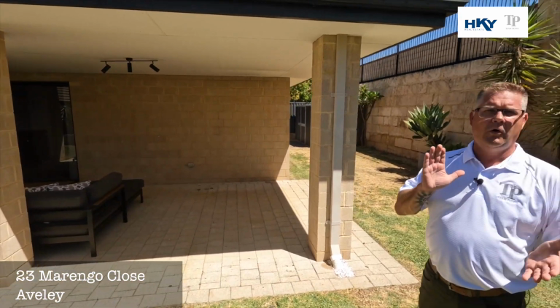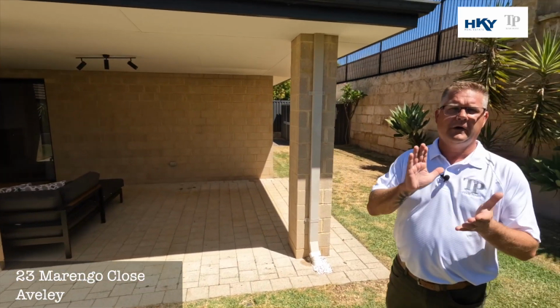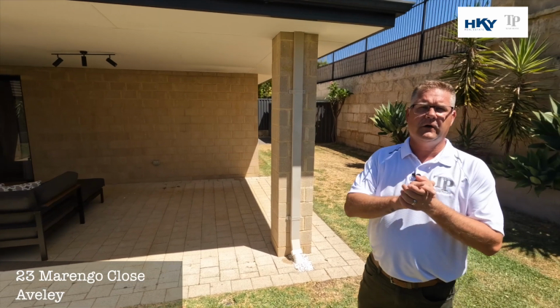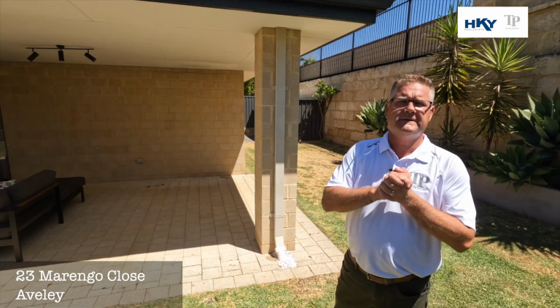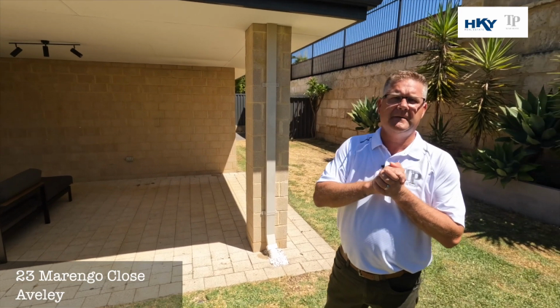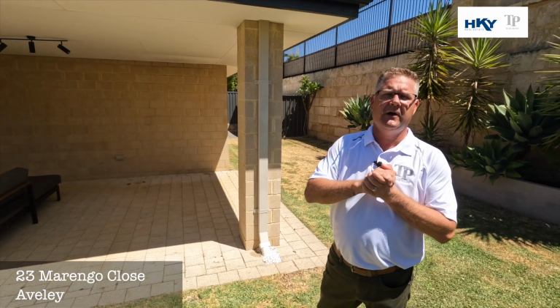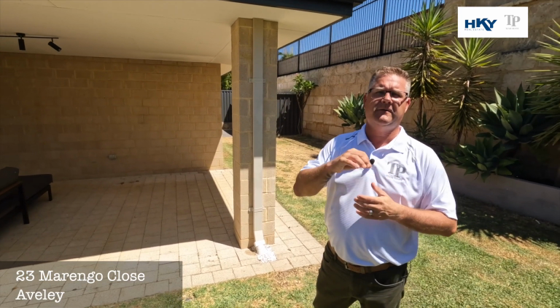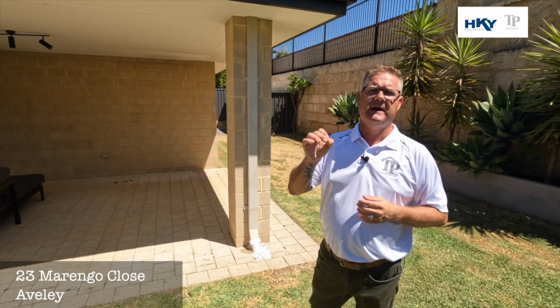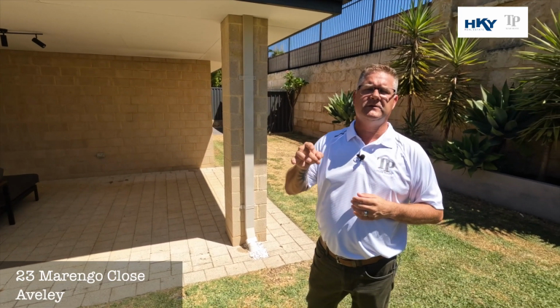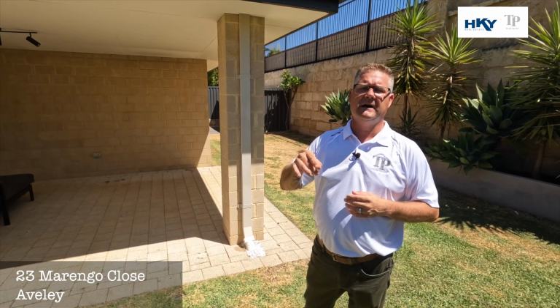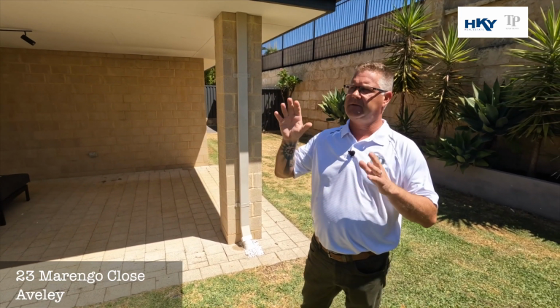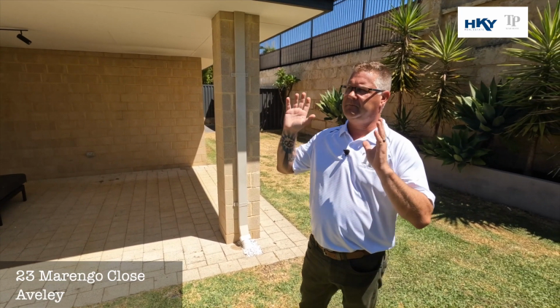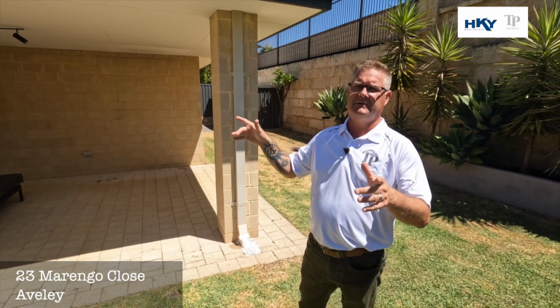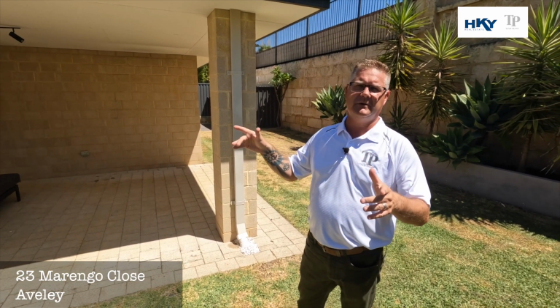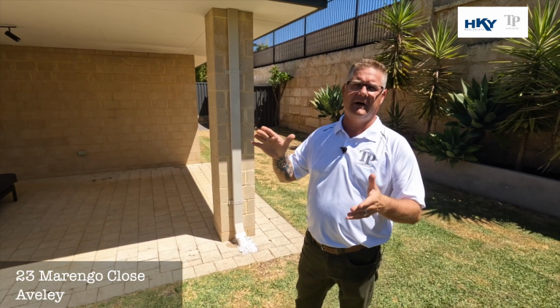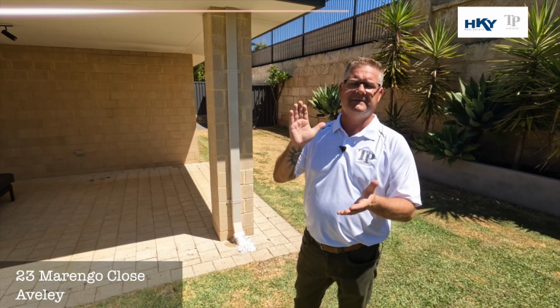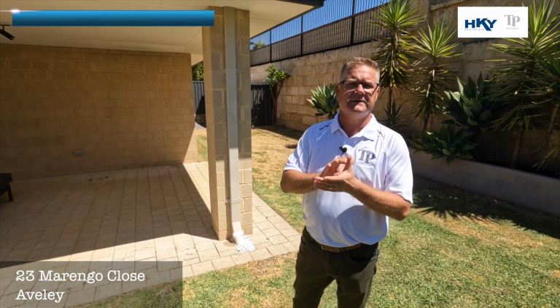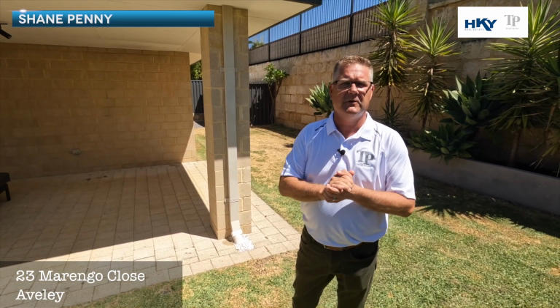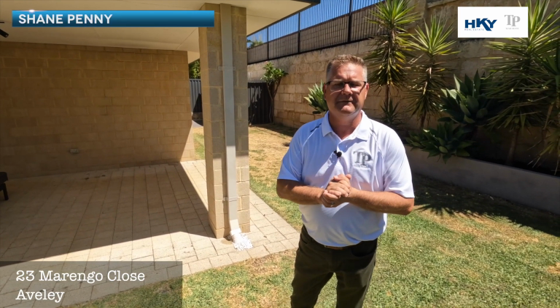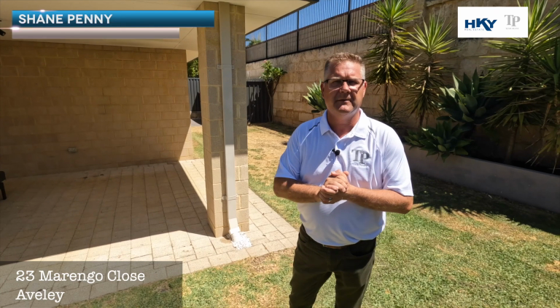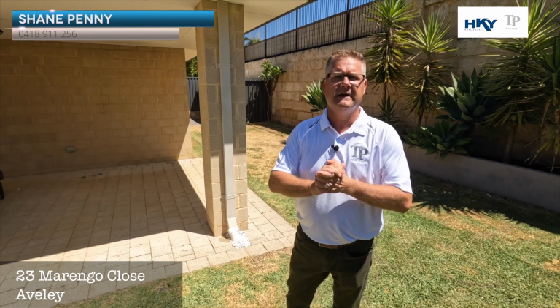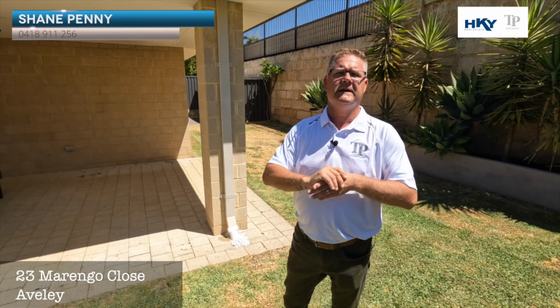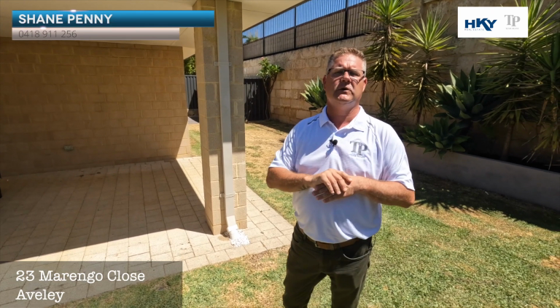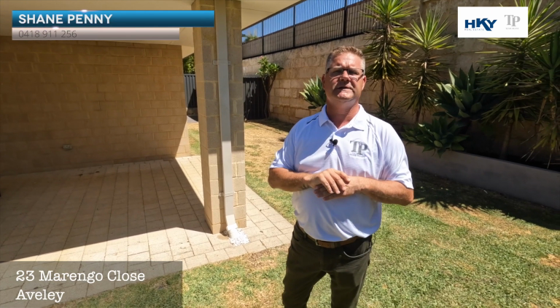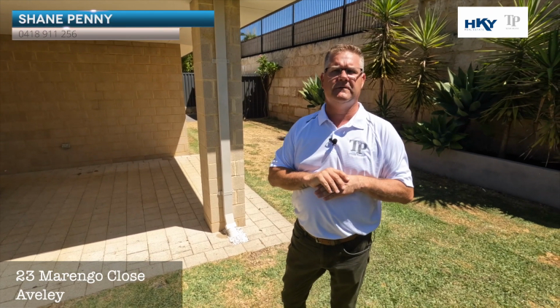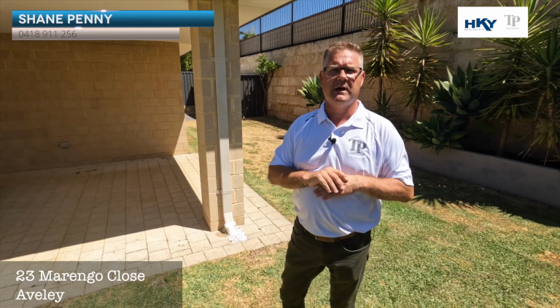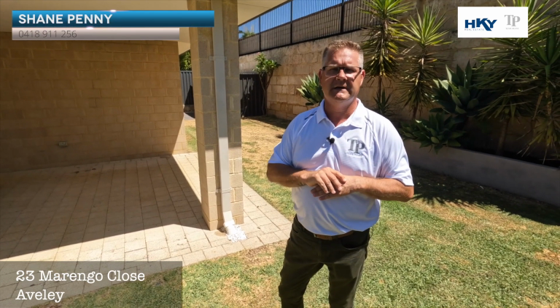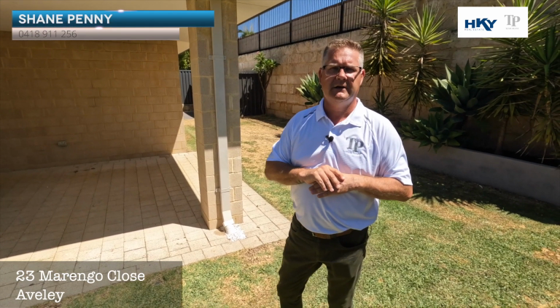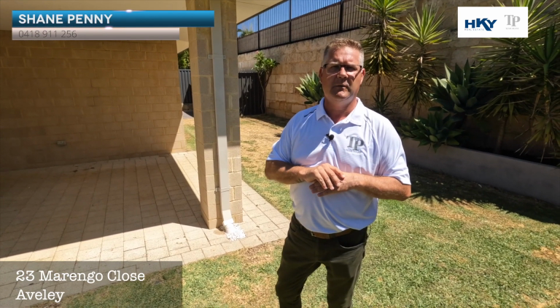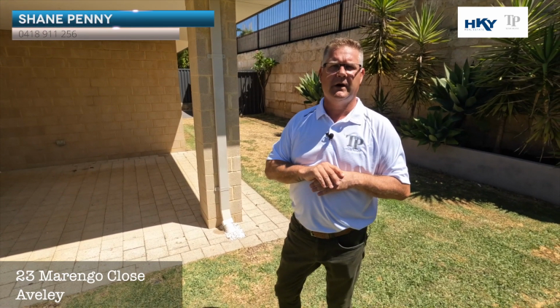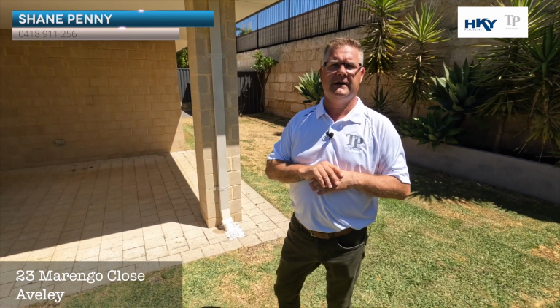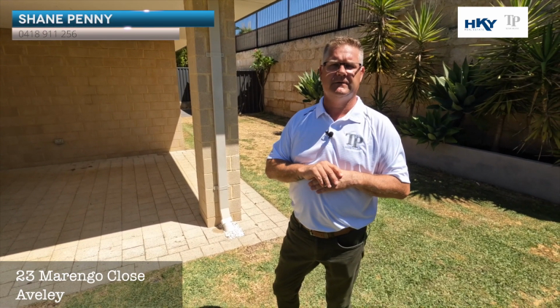All right, guys — family home, four bed, two bath, big triple garage. If you'd like to know more, we'd love to hear from you. Give us a call on 0418 911 256.